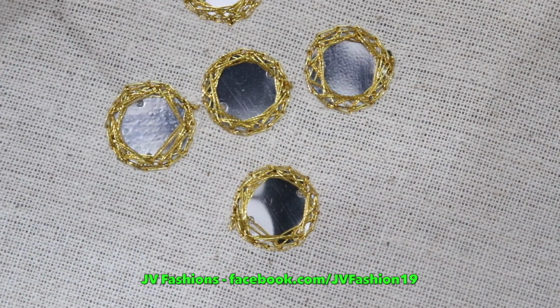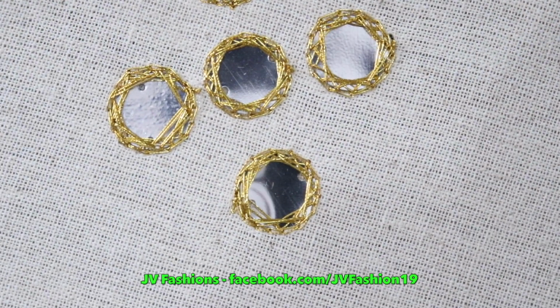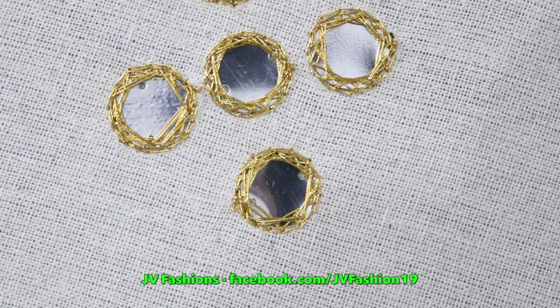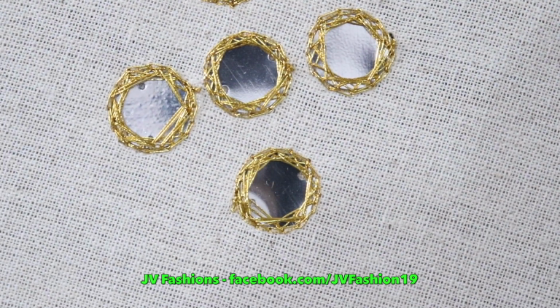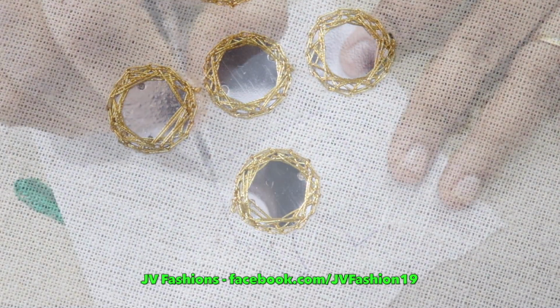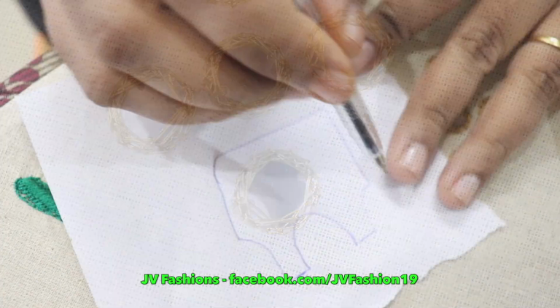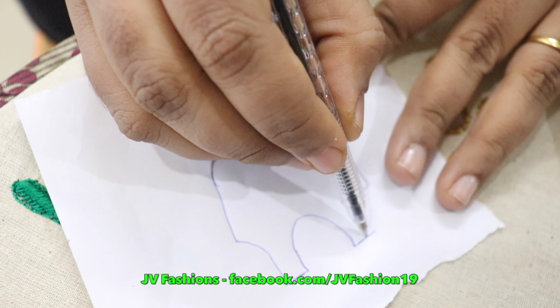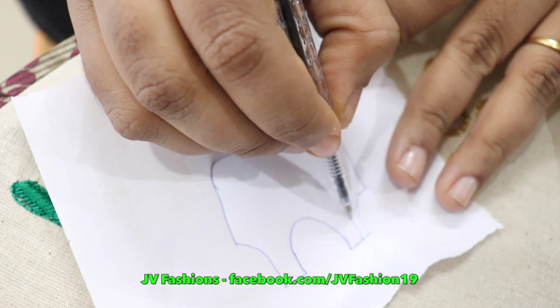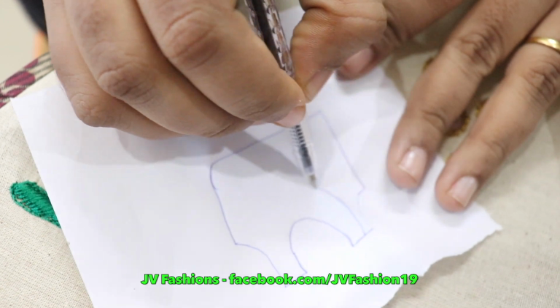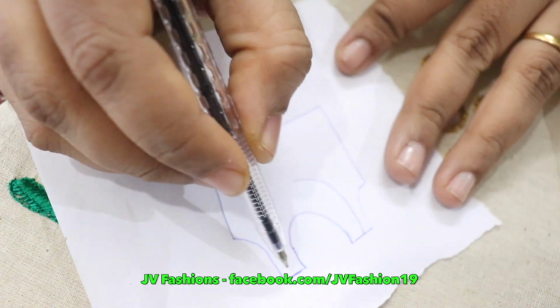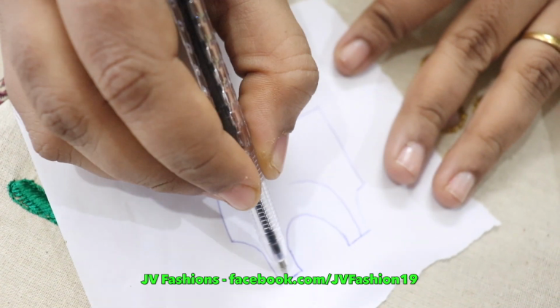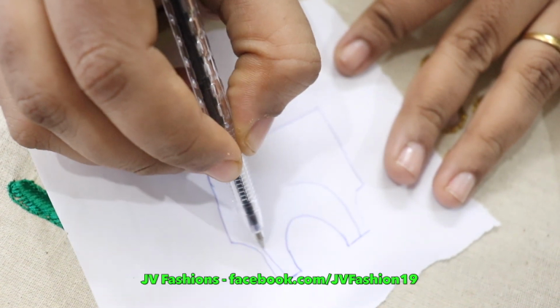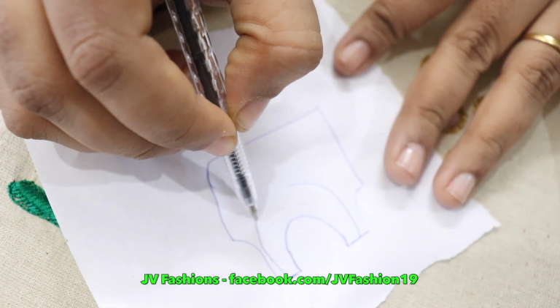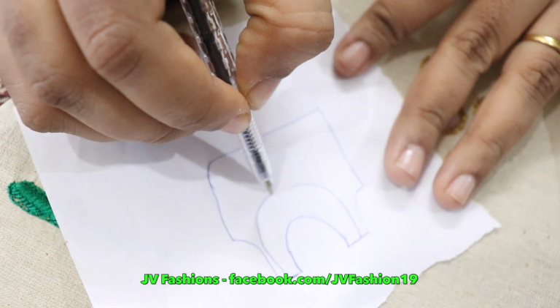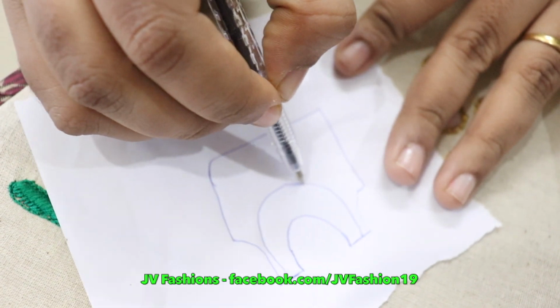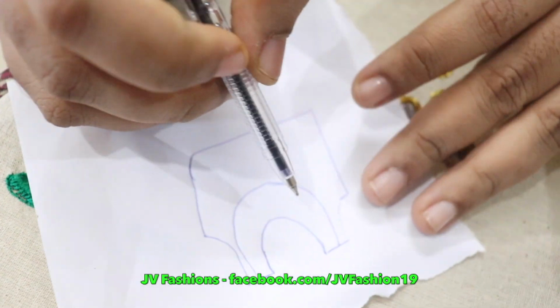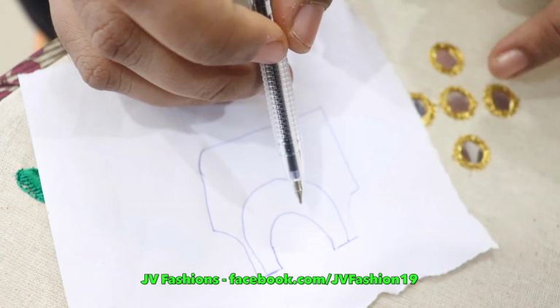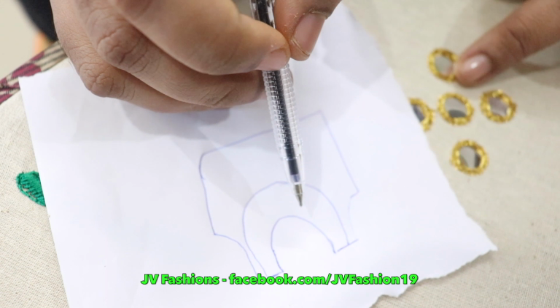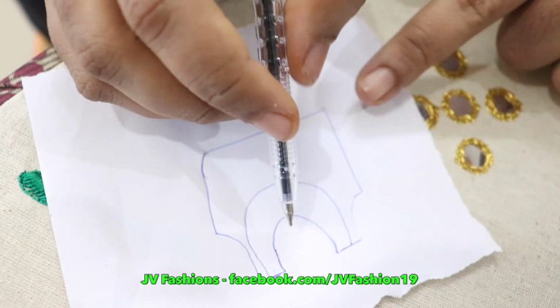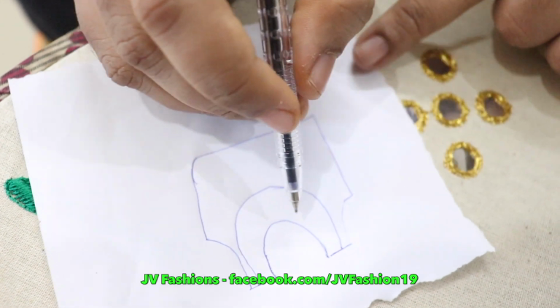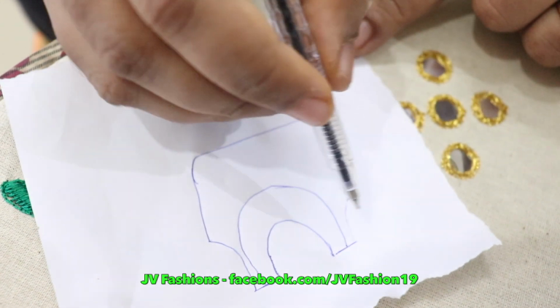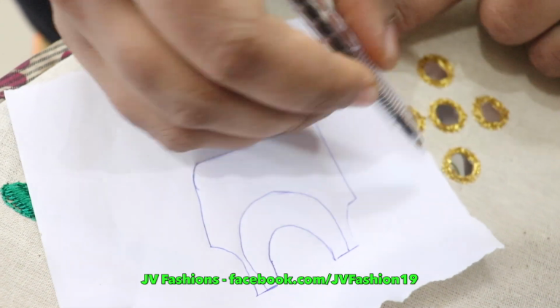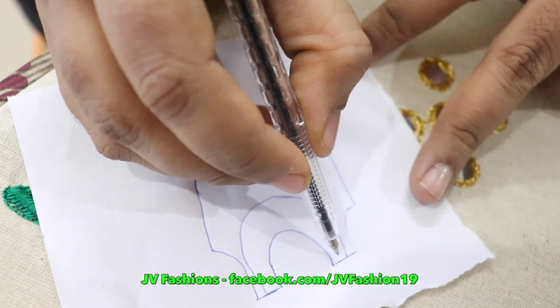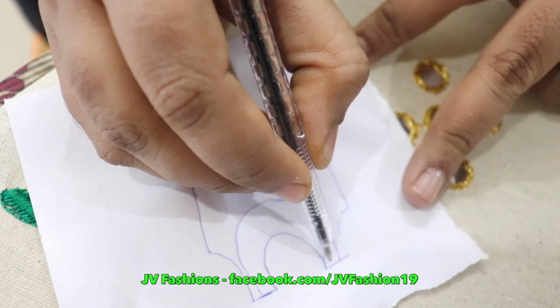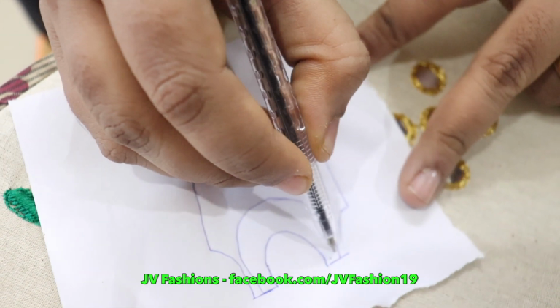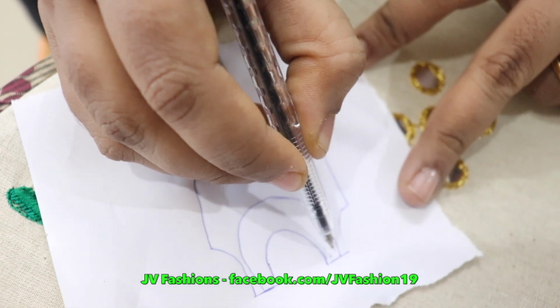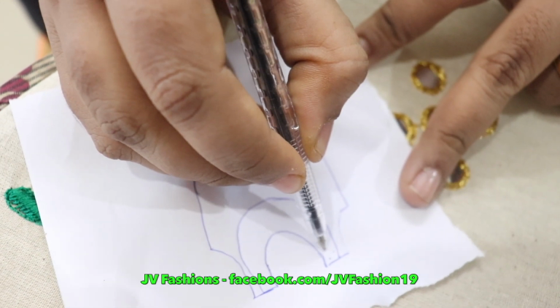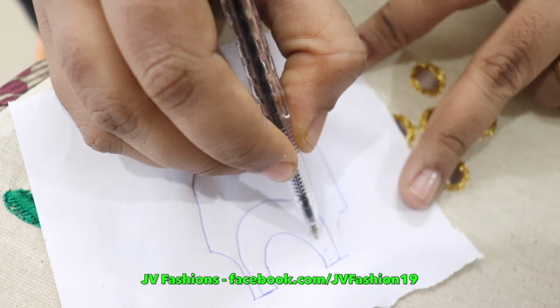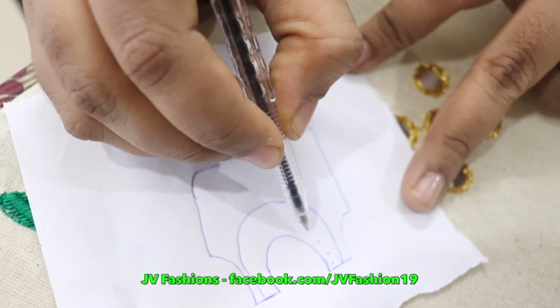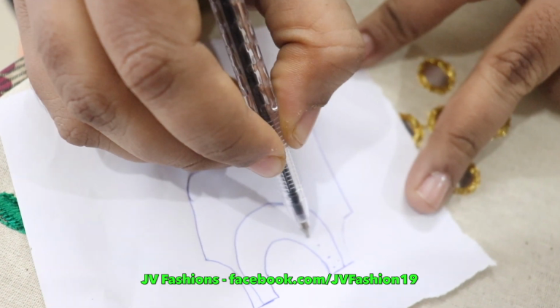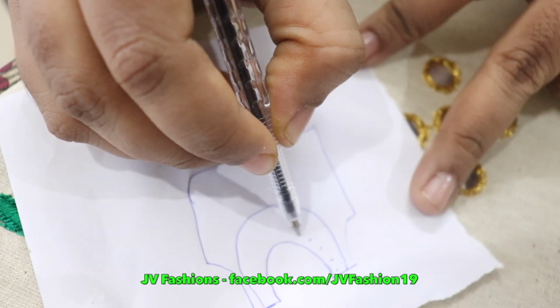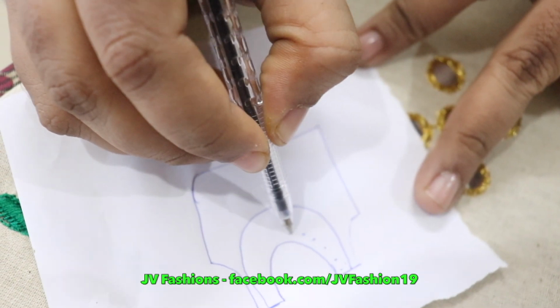The loop will go inside. Now I will show you how to design the dress using this mirror work. Assume this is a simple top — a lehenga top. You can make a neck design like this, and make a dot first.